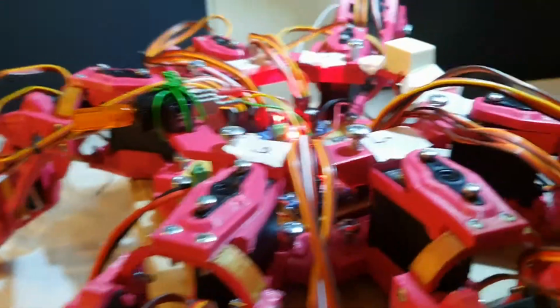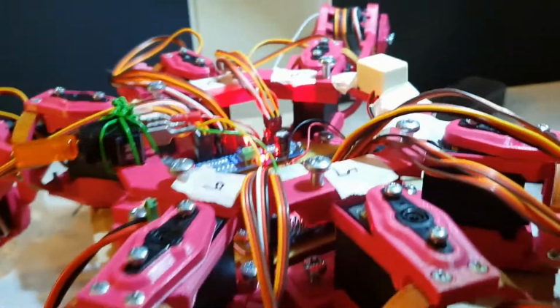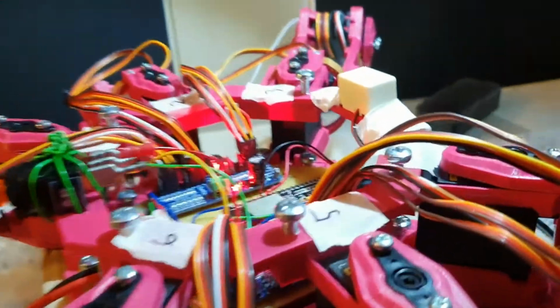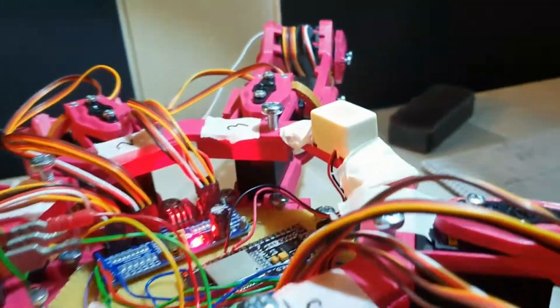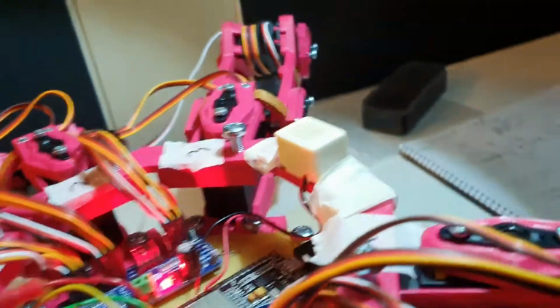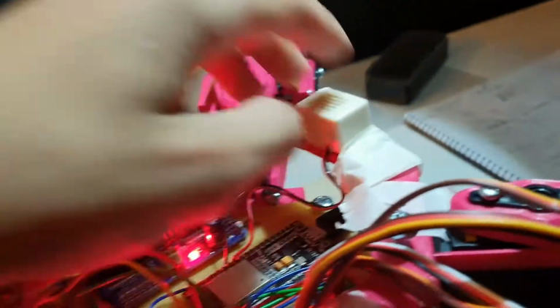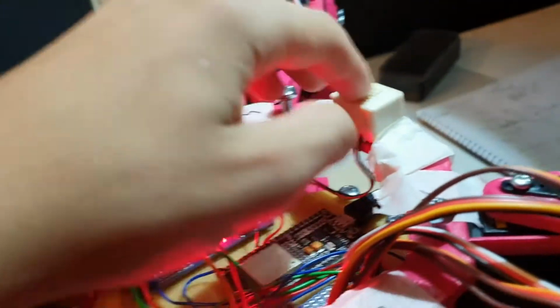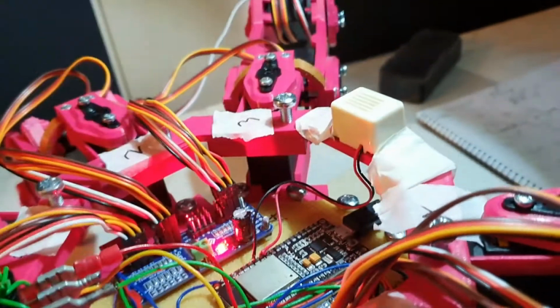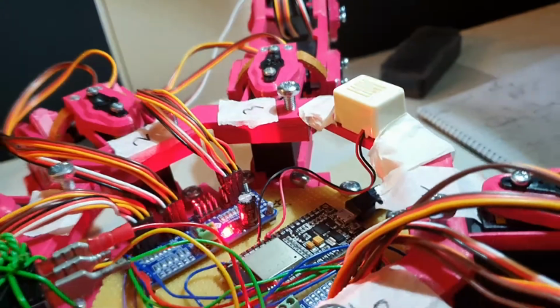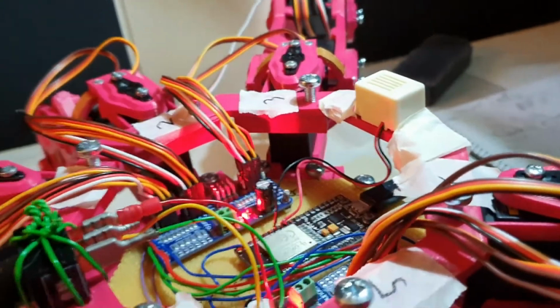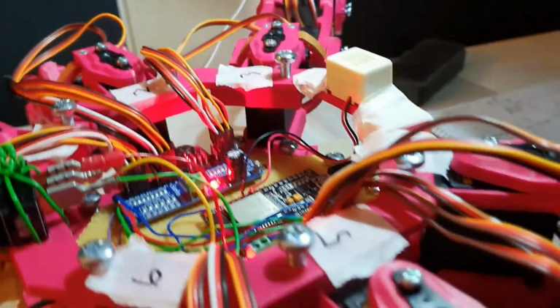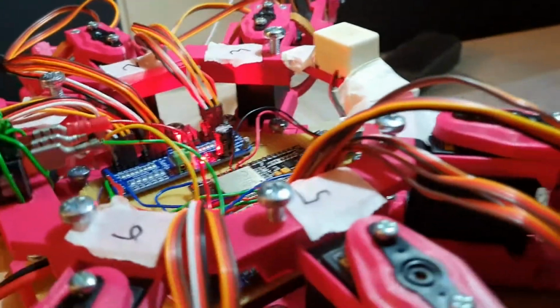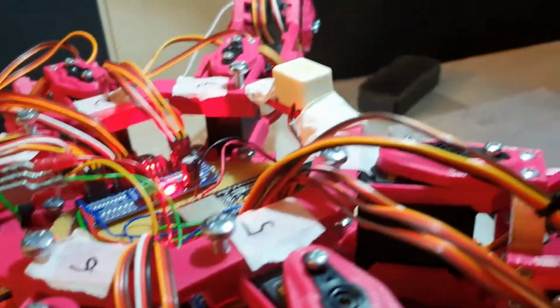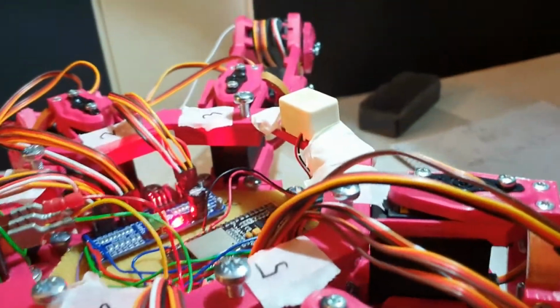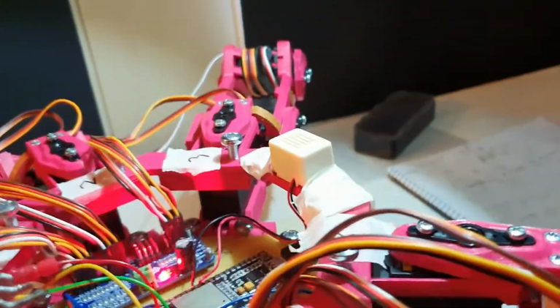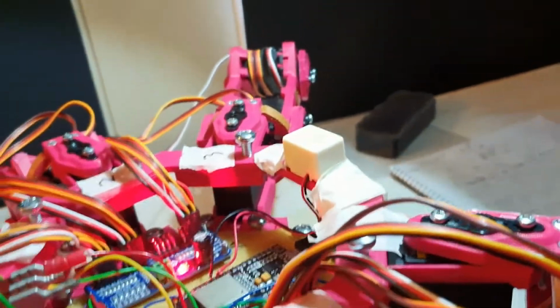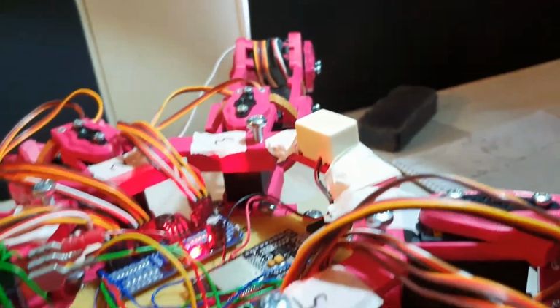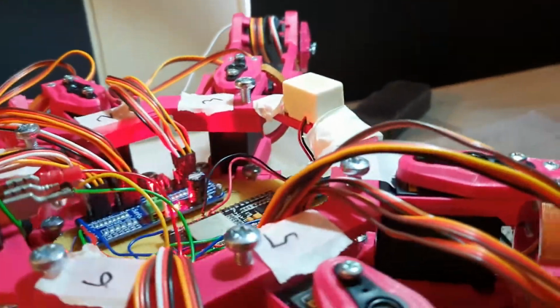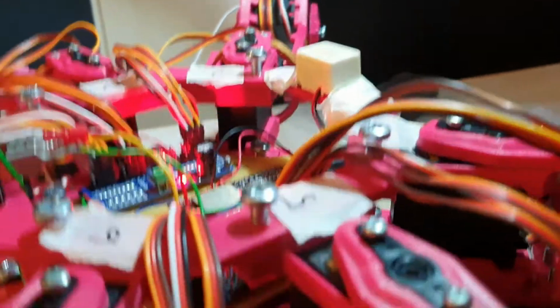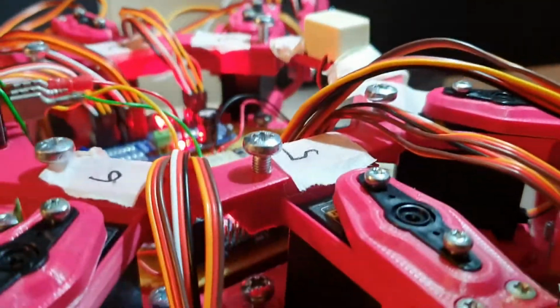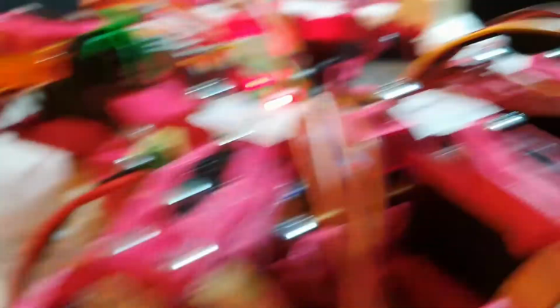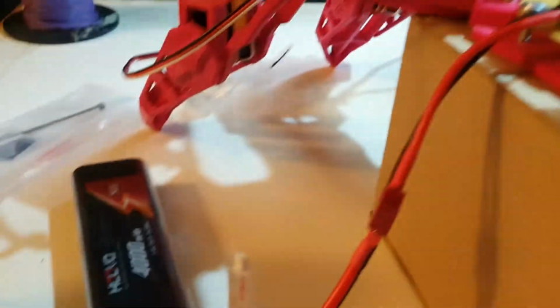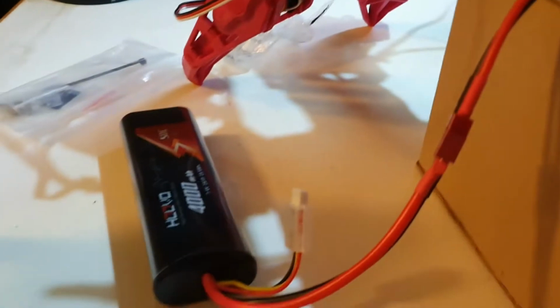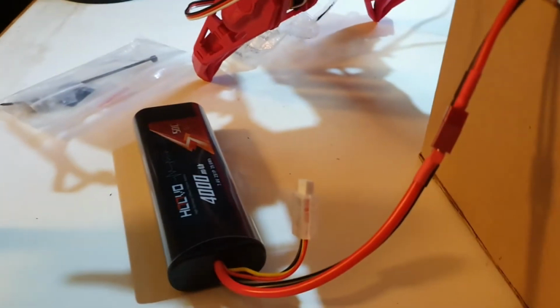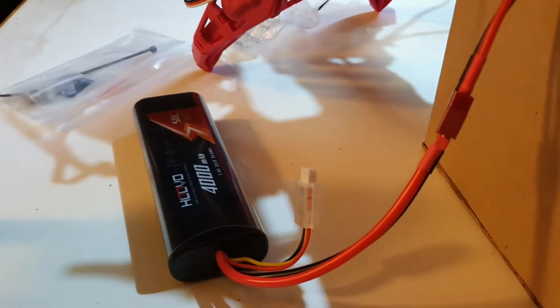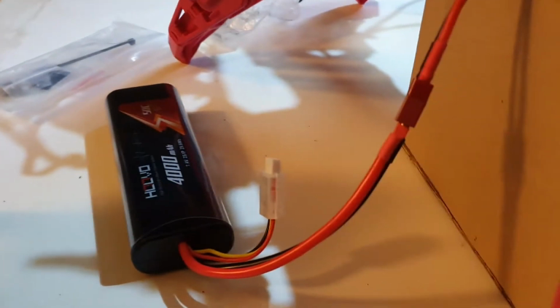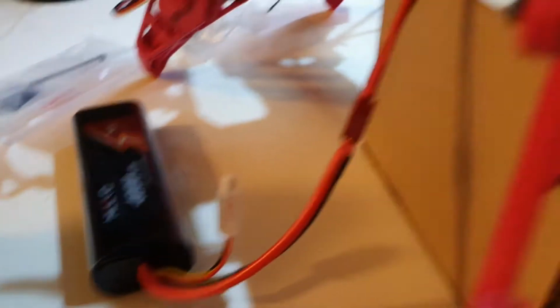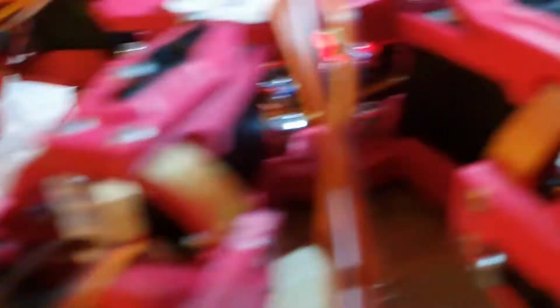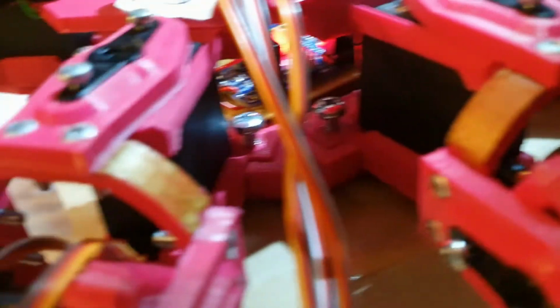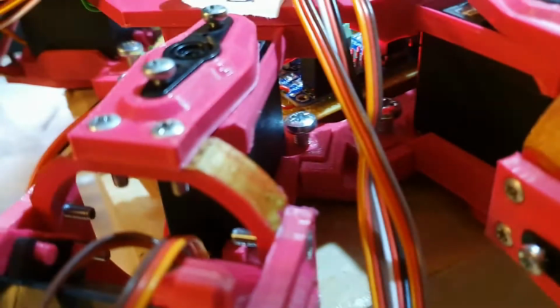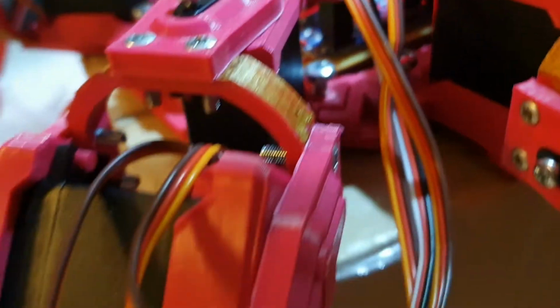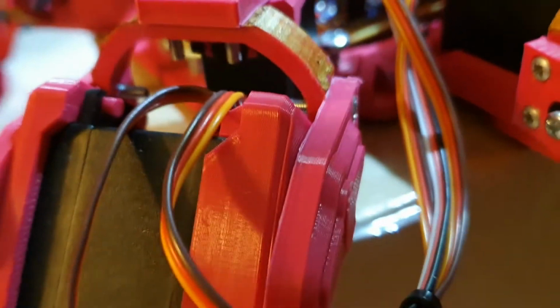This buzzer here — you may be wondering what it does. It's supposed to alert you when the battery is at a low voltage, so that it doesn't discharge too much.